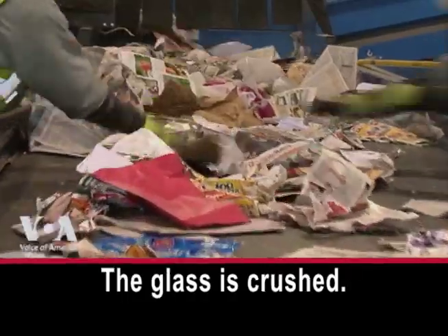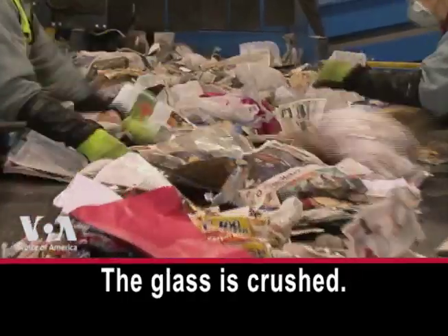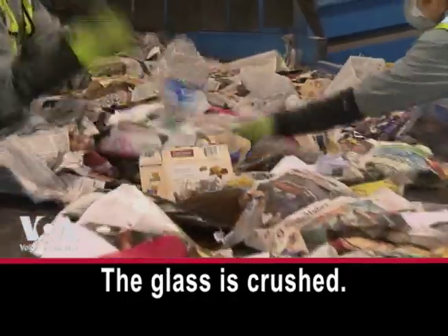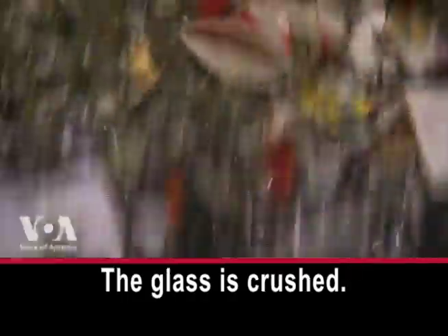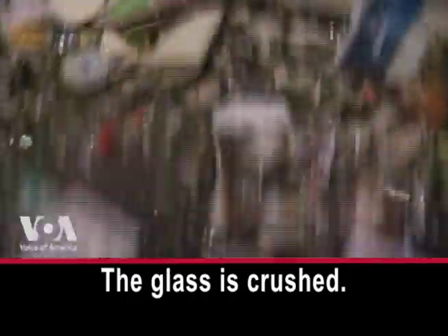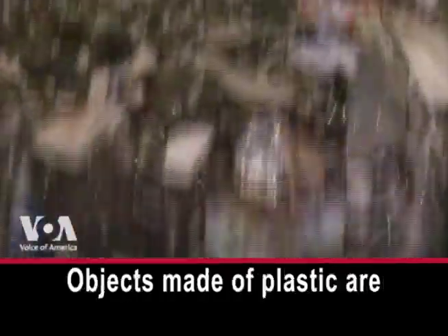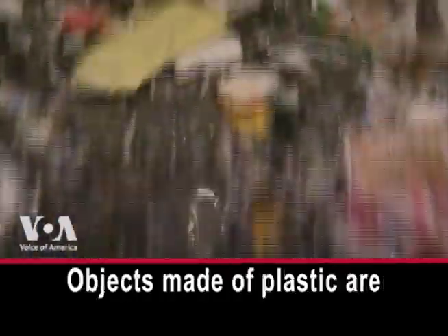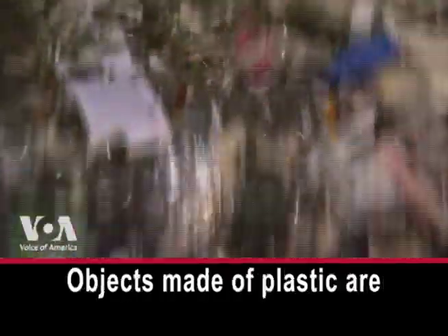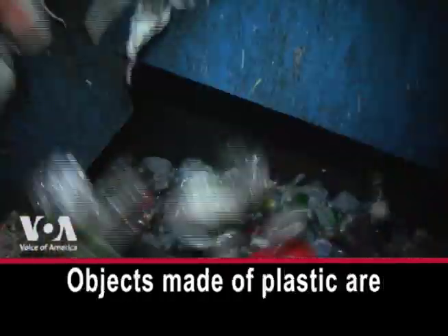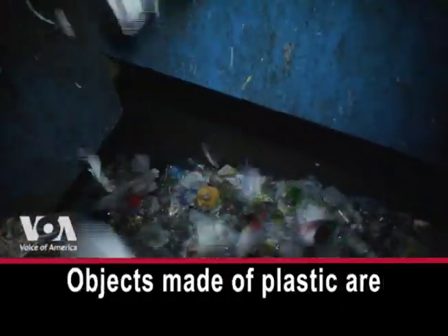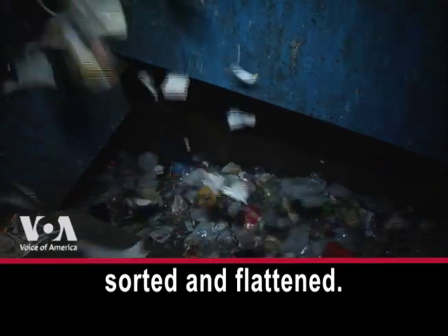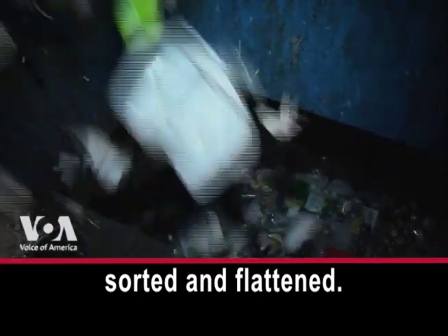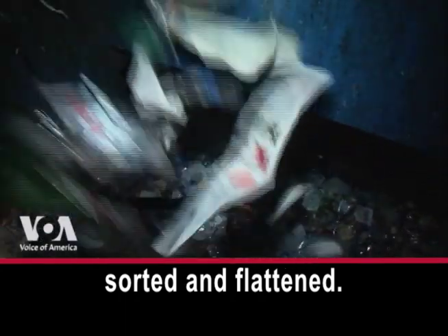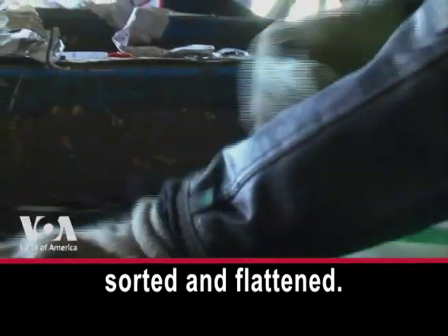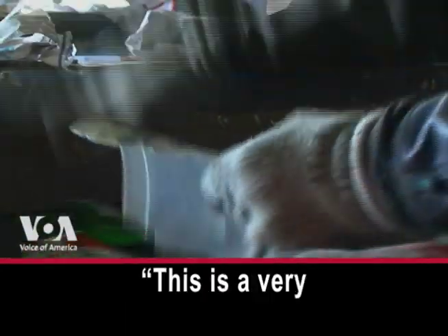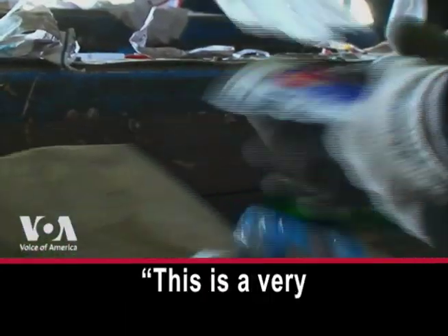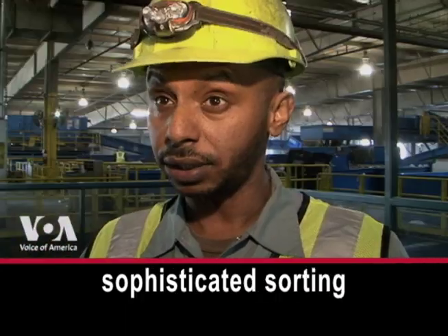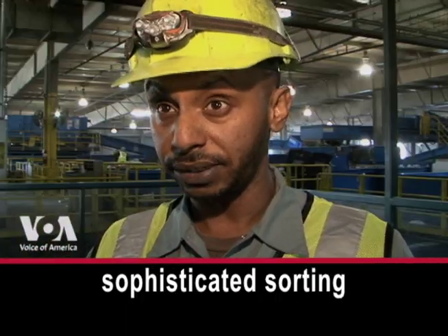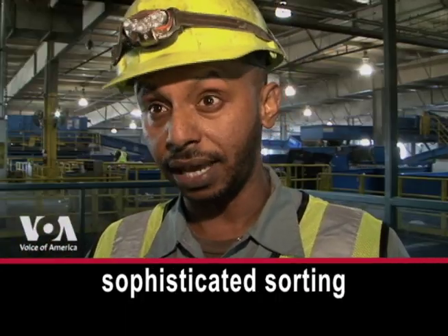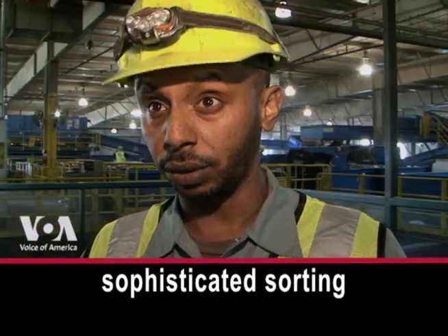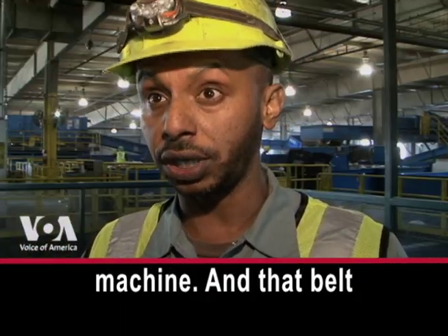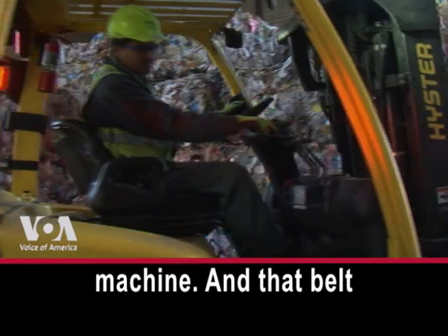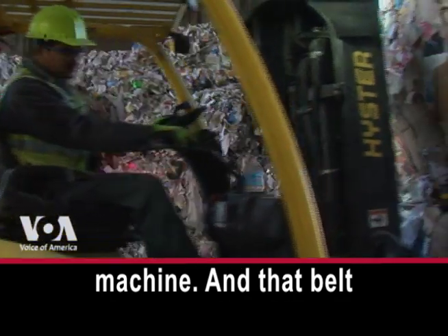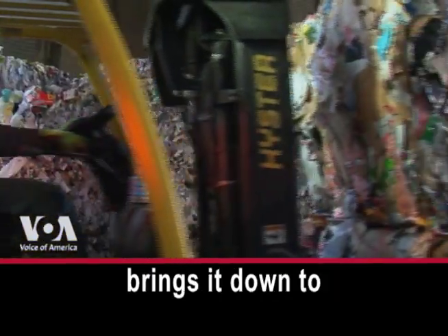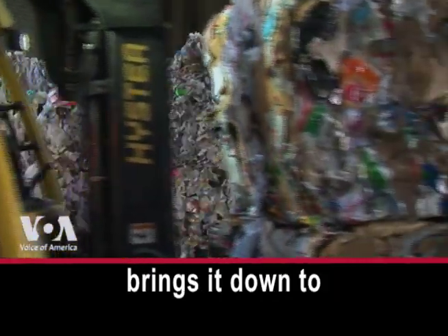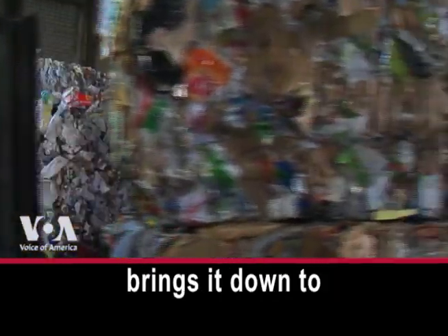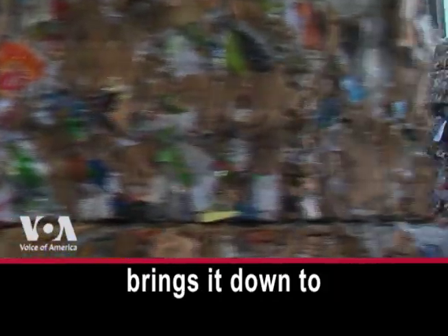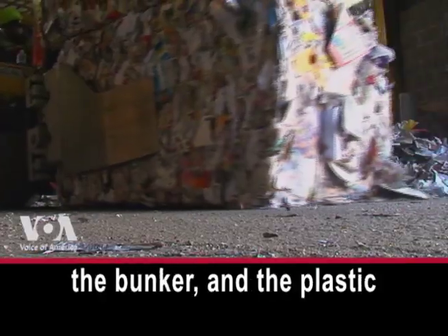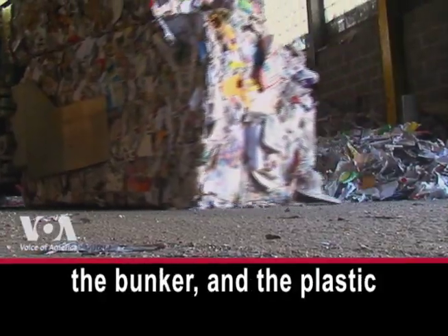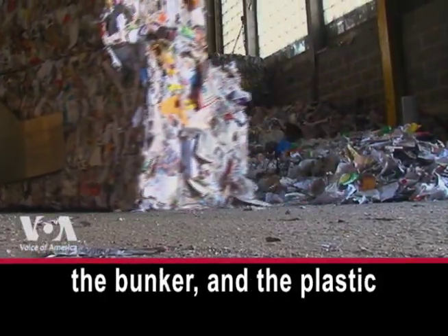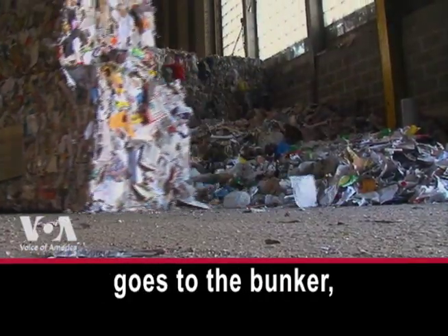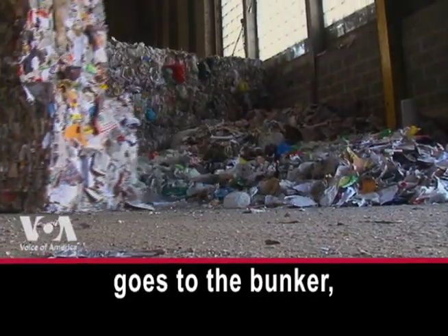The glass is crushed. Objects made of plastic are sorted and flattened. This is a very sophisticated sorting machine, and that belt brings it down to the bunker where the plastic goes.